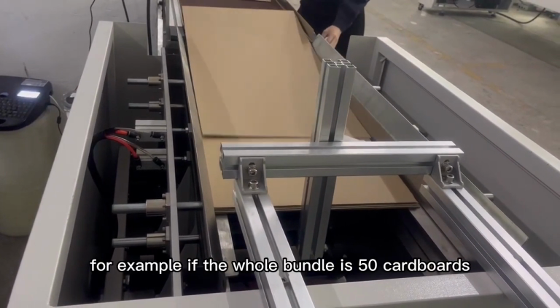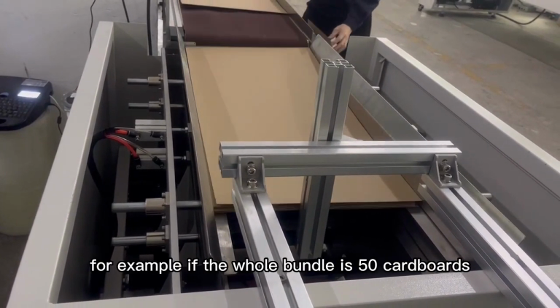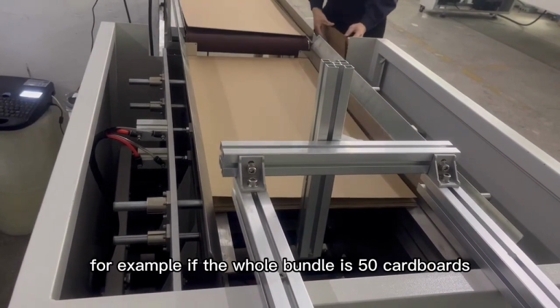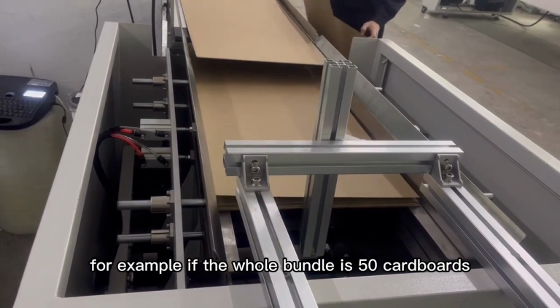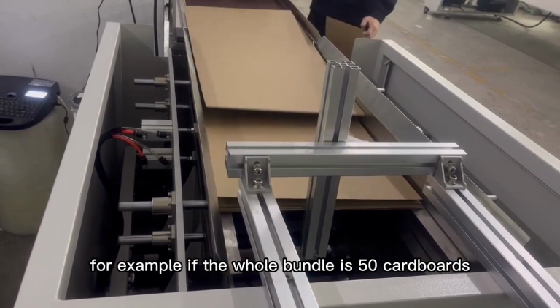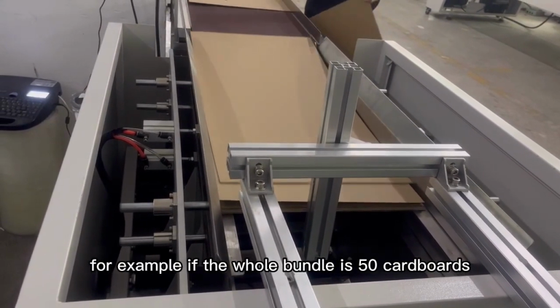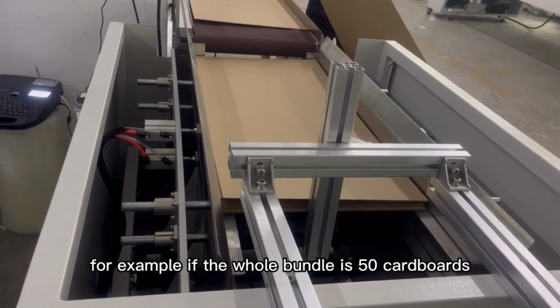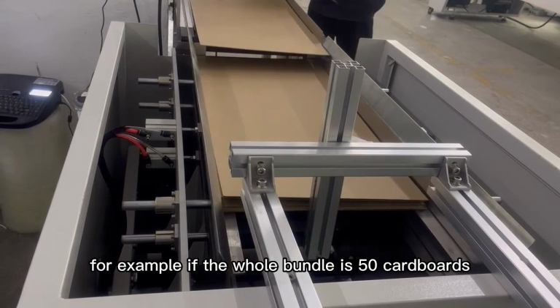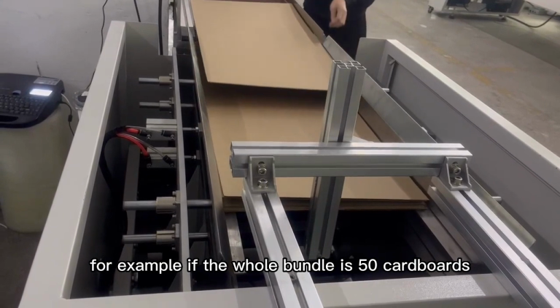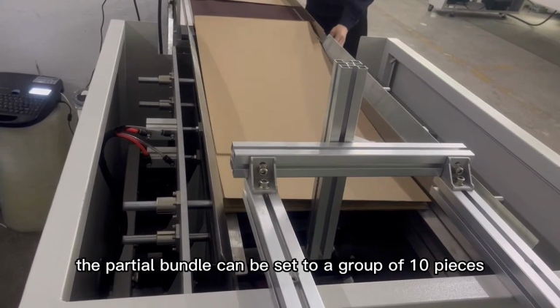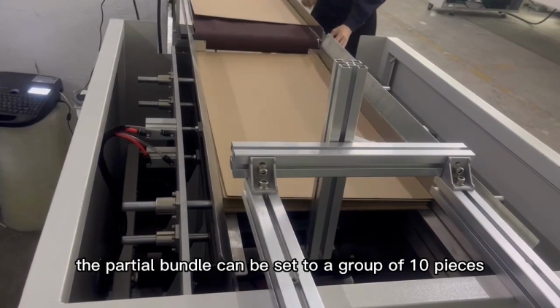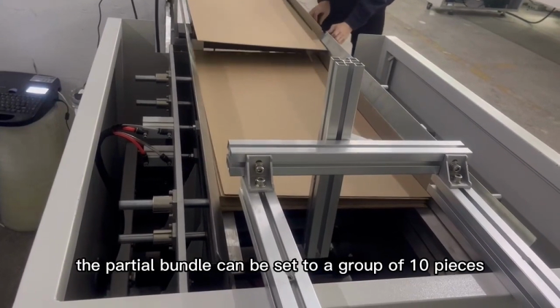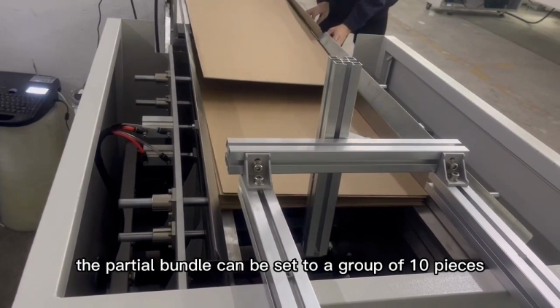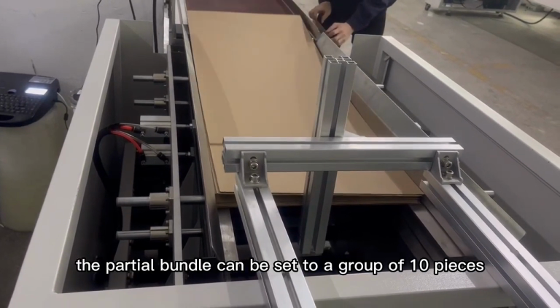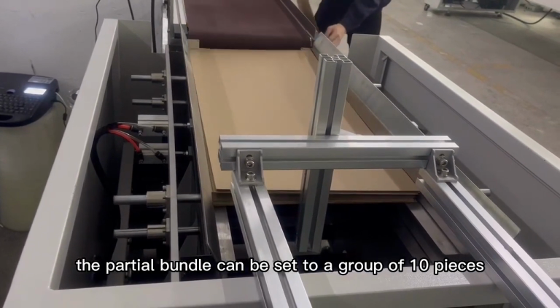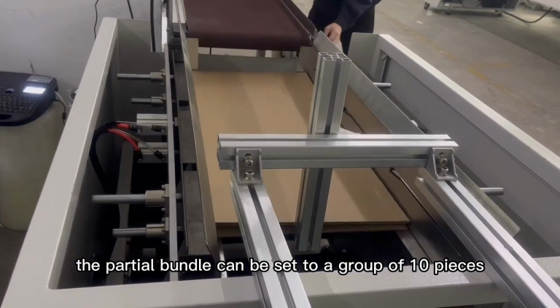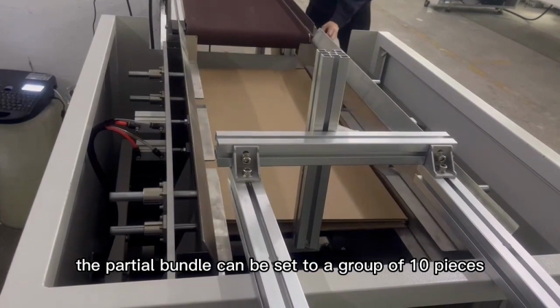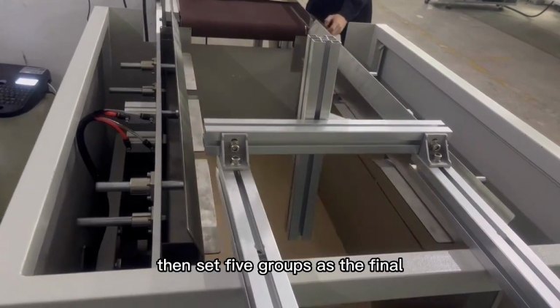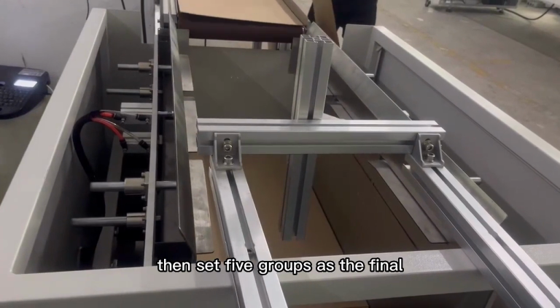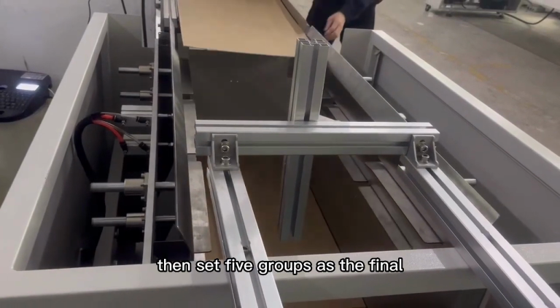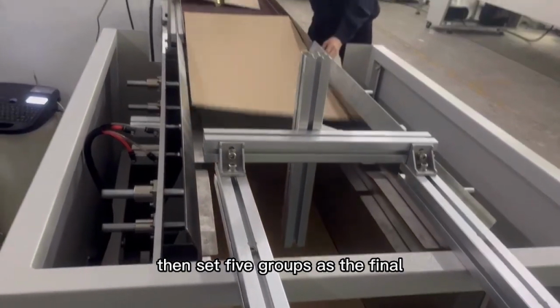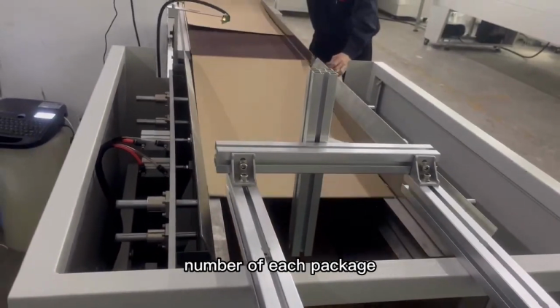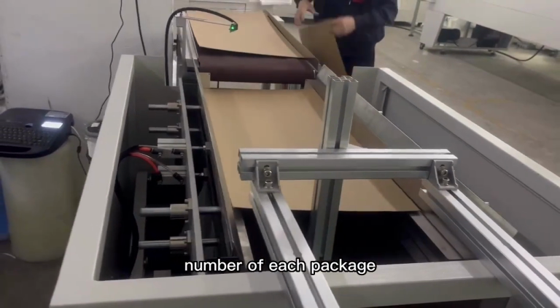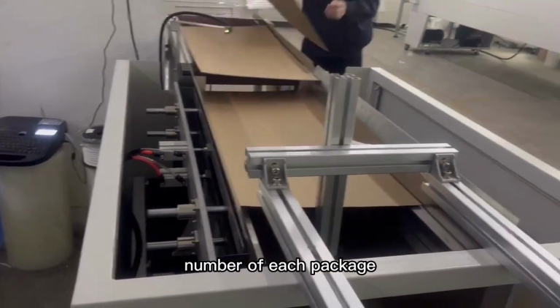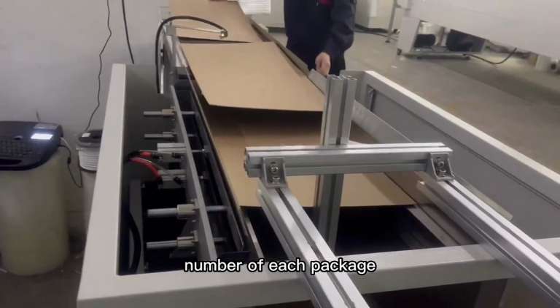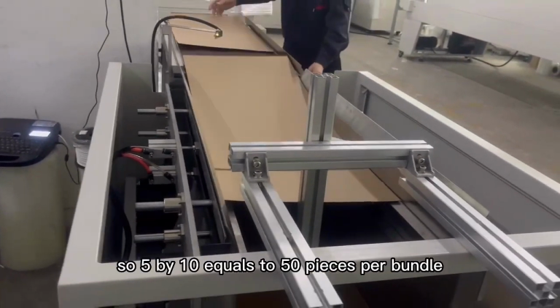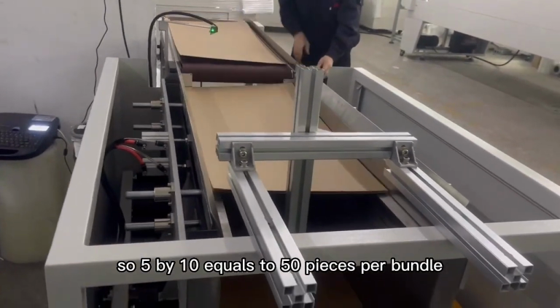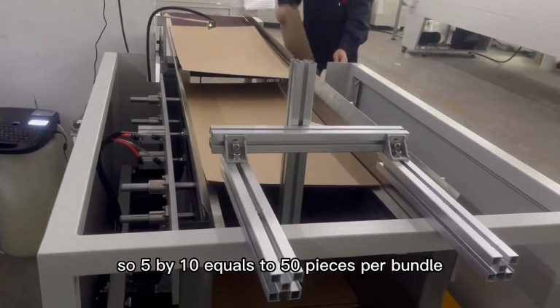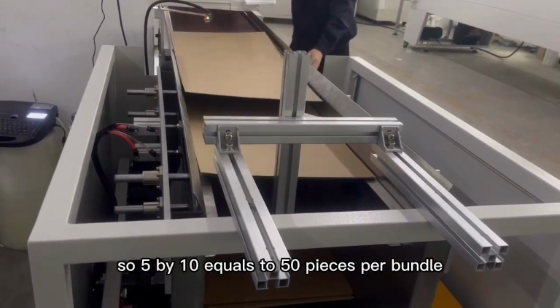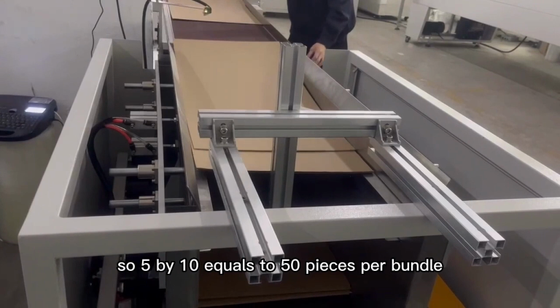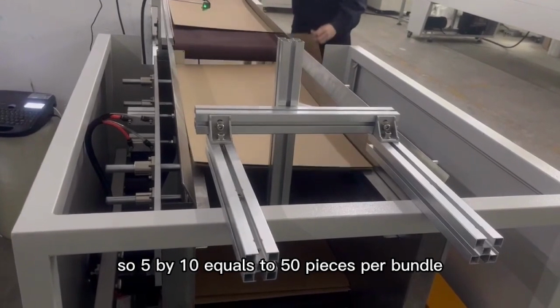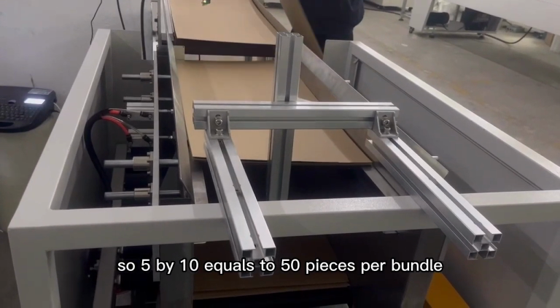For example, if the whole bundle is 50 cardboards, the partial bundle can be set to a group of 10 pieces, then set 5 groups as the final number of each package. So 5 by 10 equals 50 pieces per bundle.